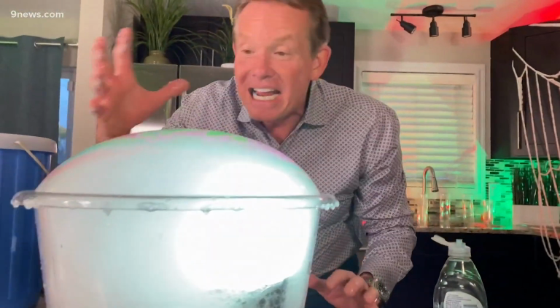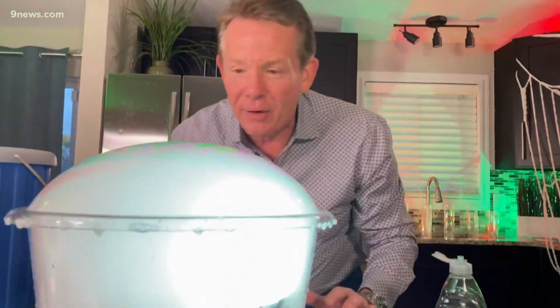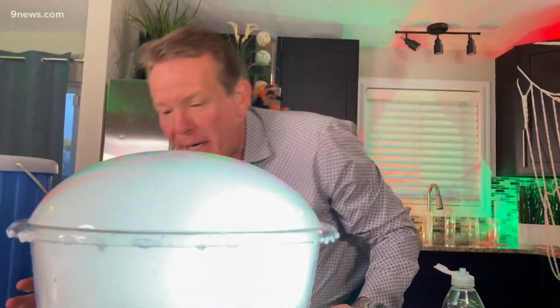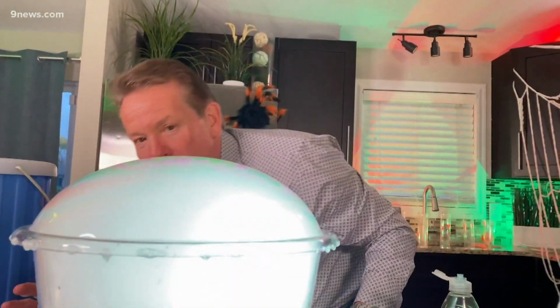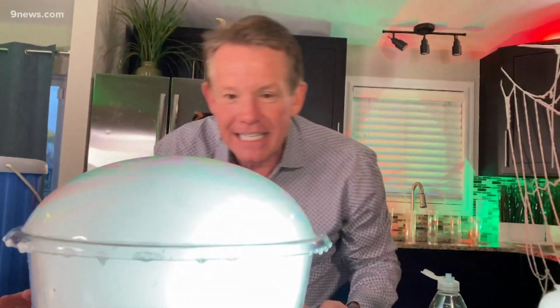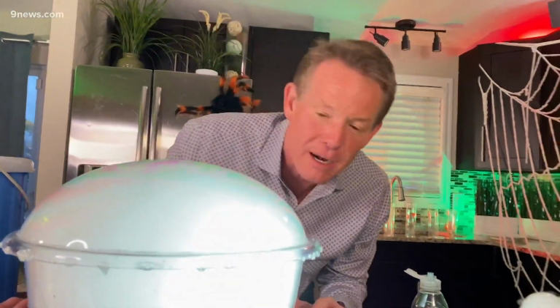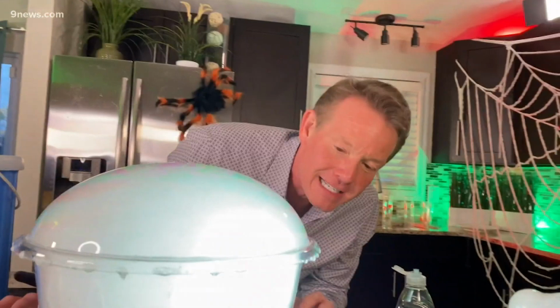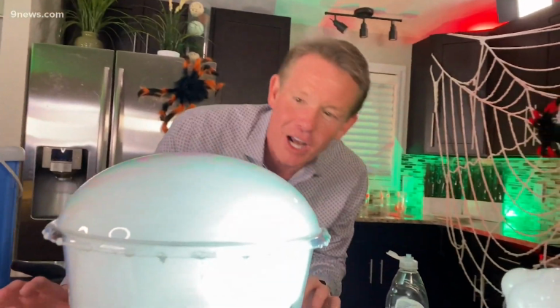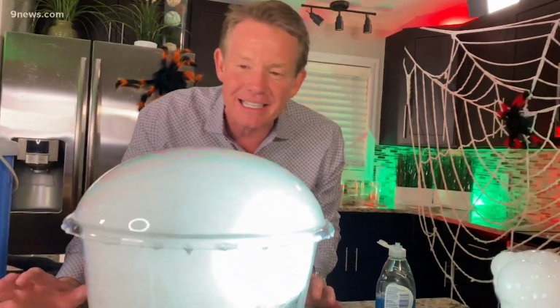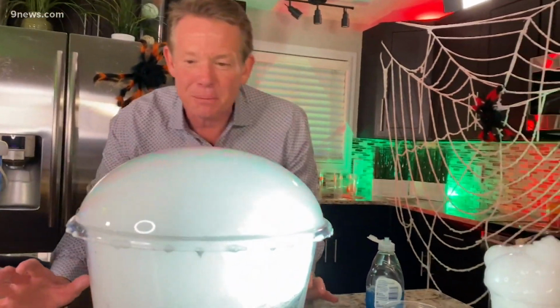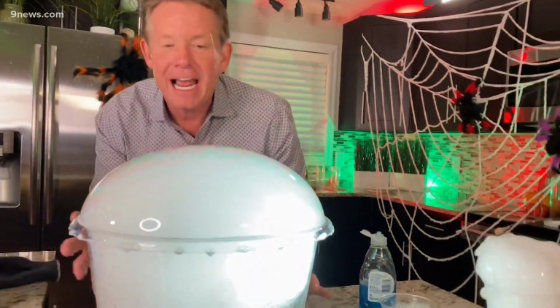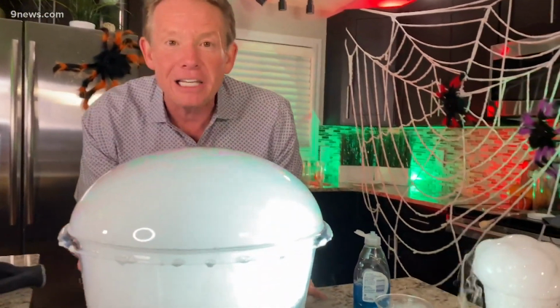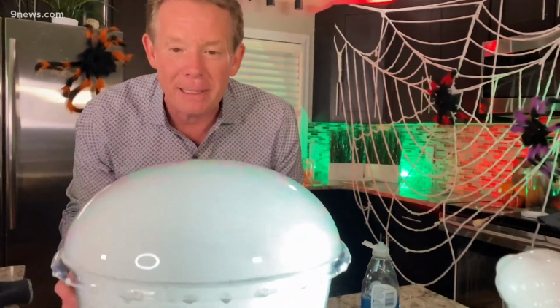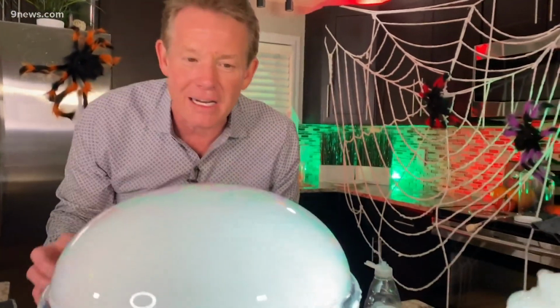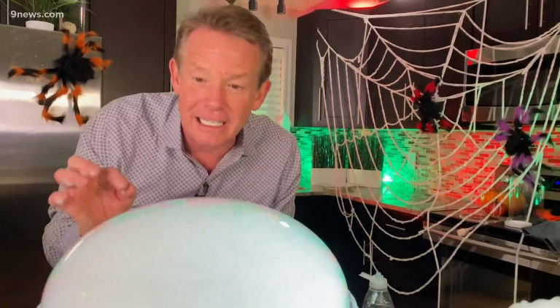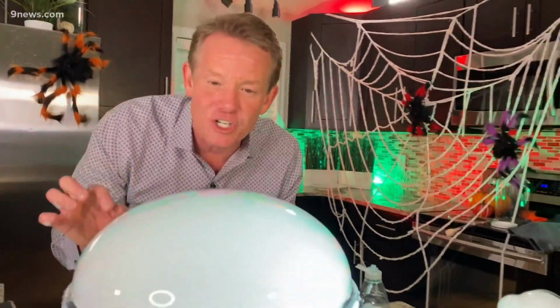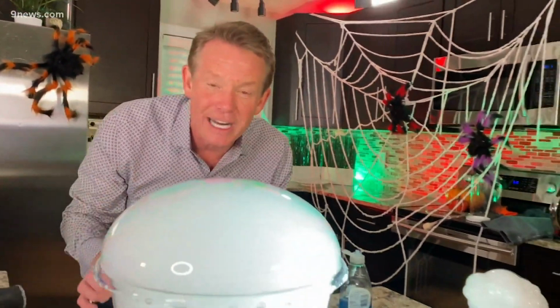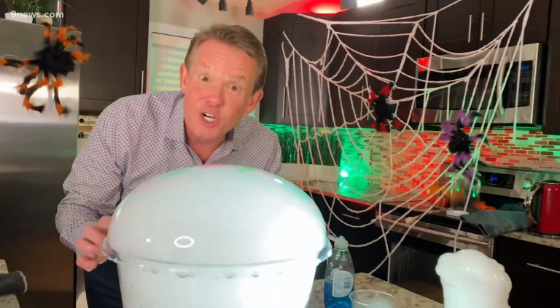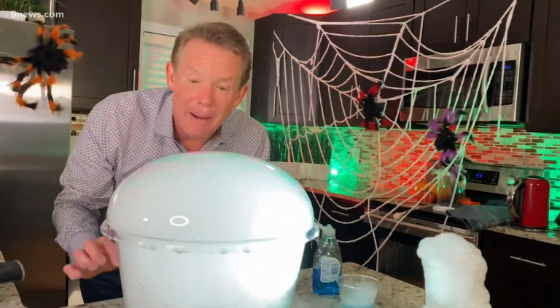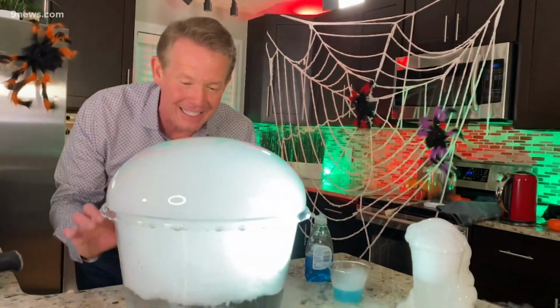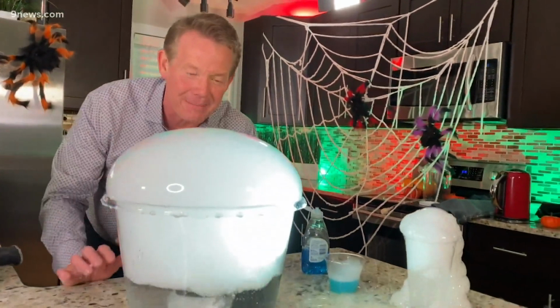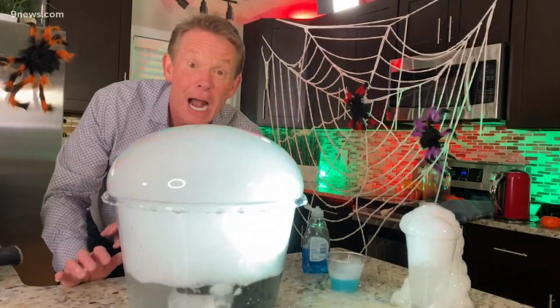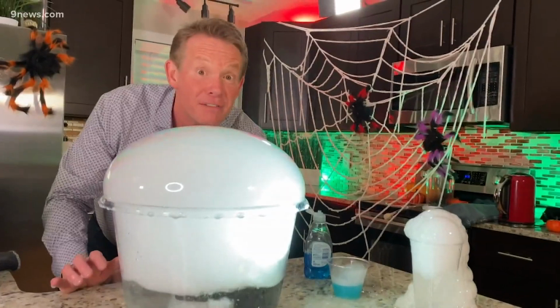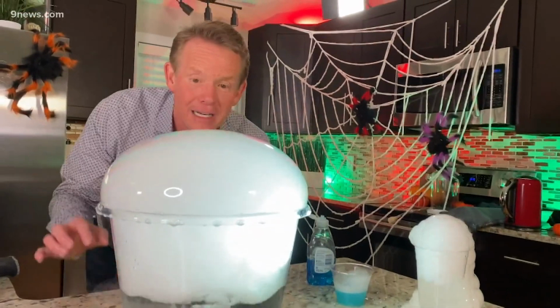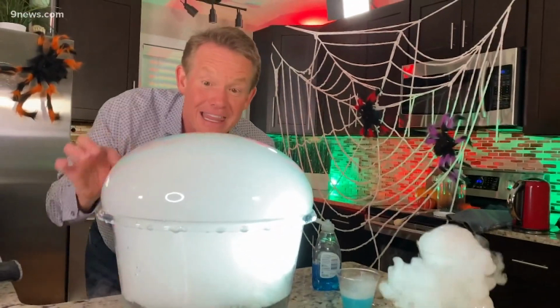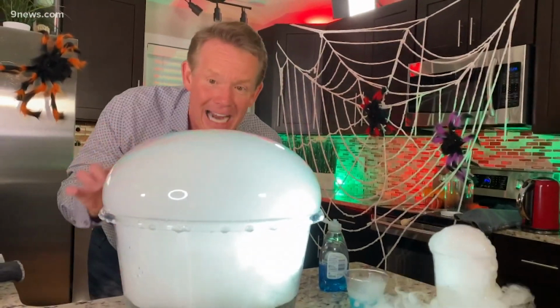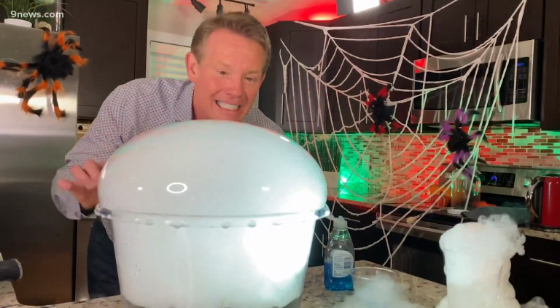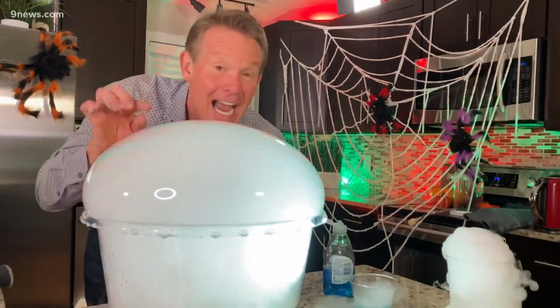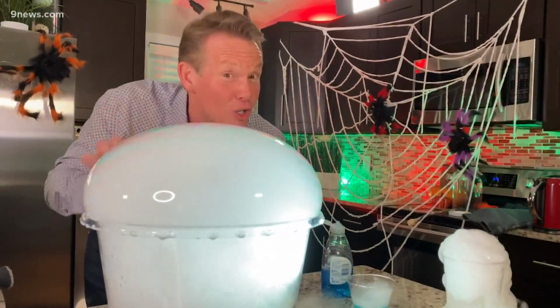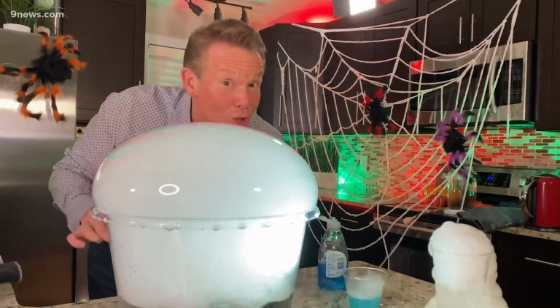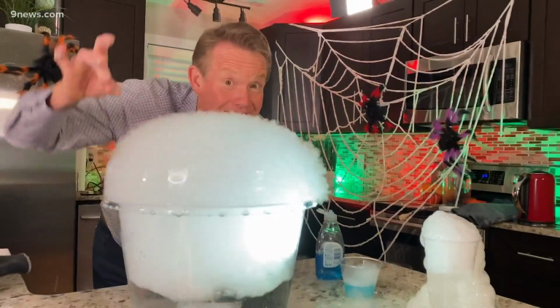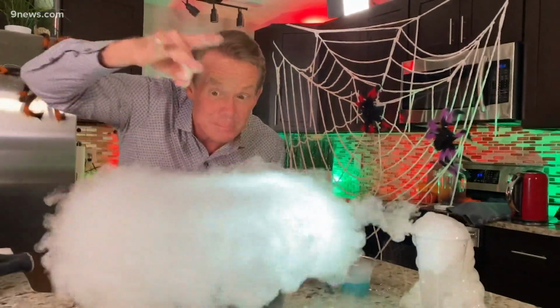Gather everybody around — it's going to be an amazing Halloween science party. A little carbon dioxide, a little ingenuity, and you're trapping it inside. I'm Steve Spangler, and that's your cool science minute.